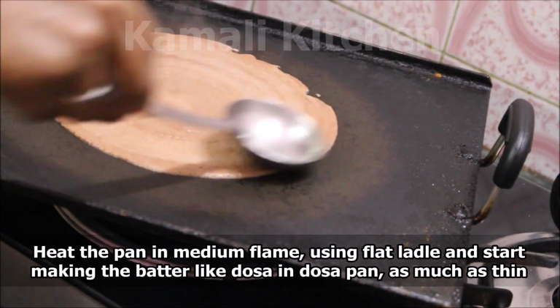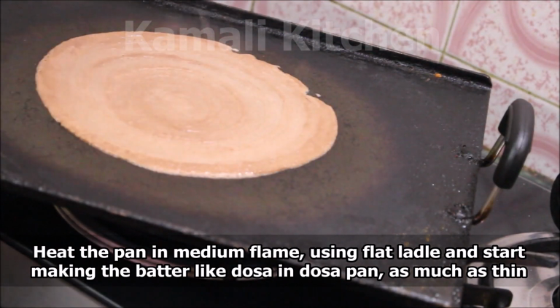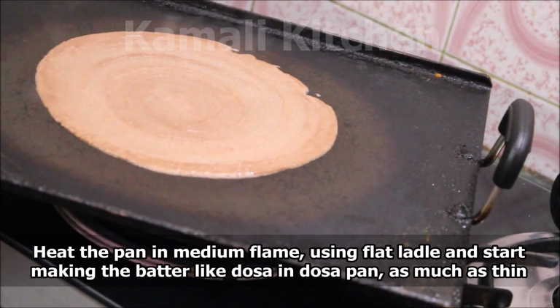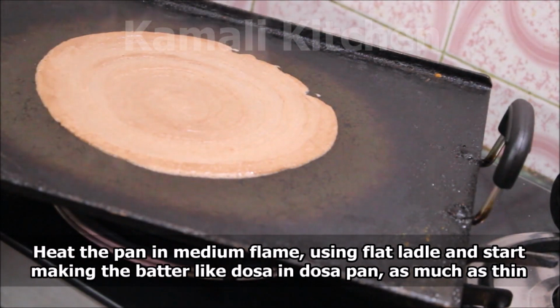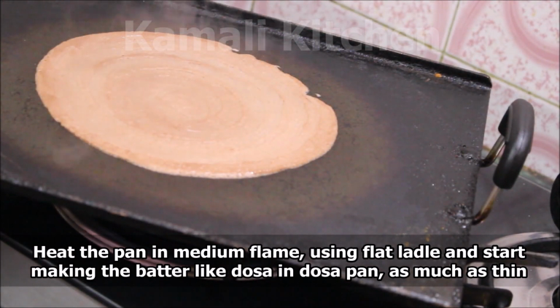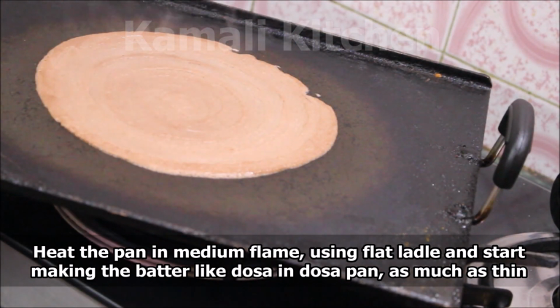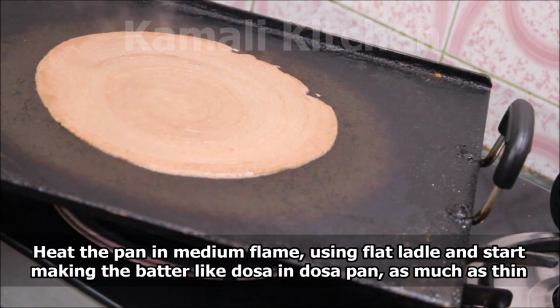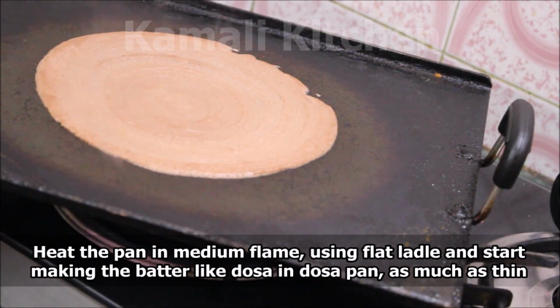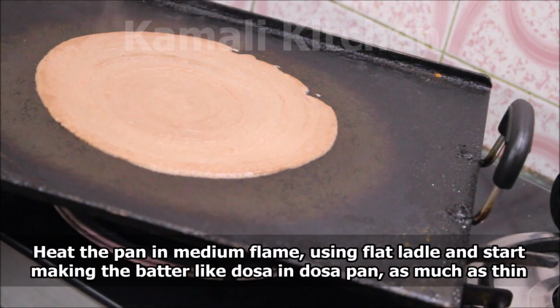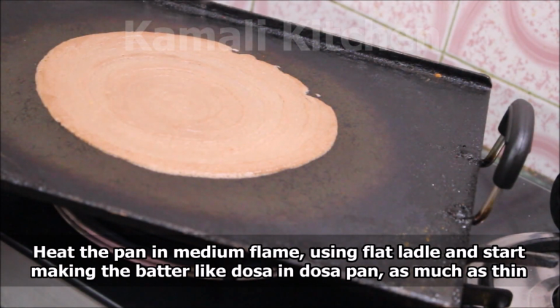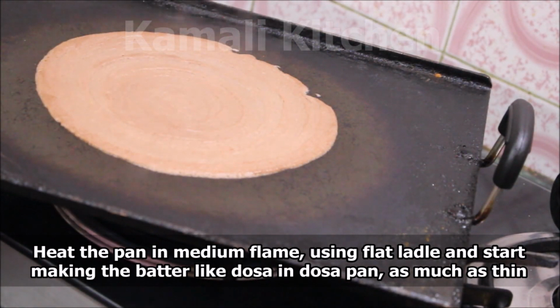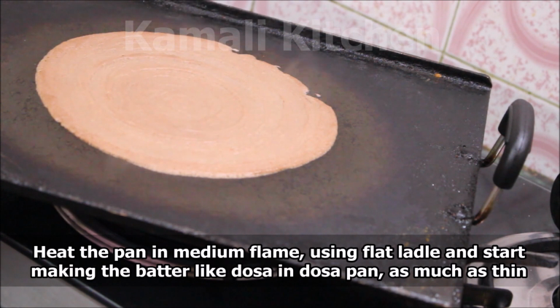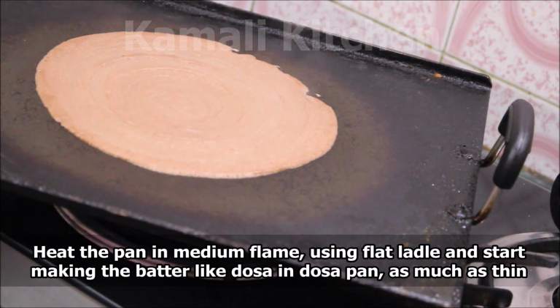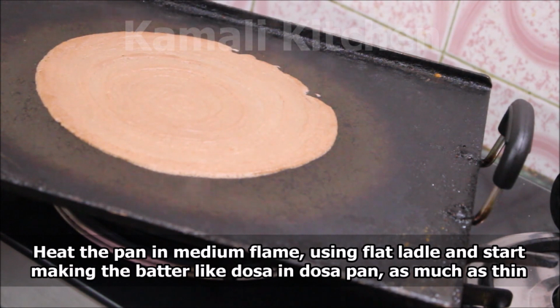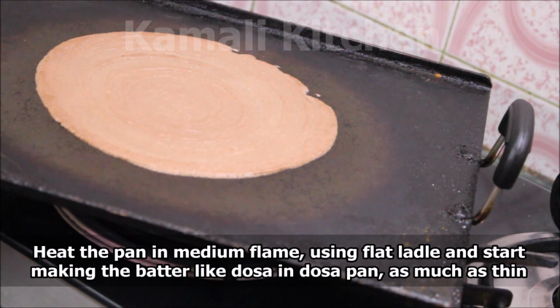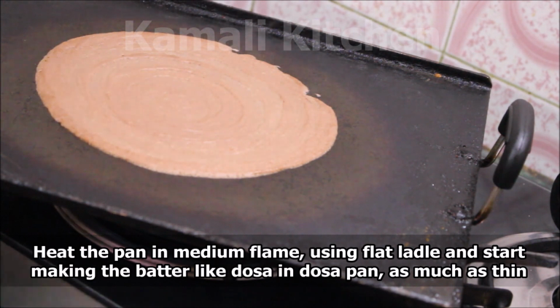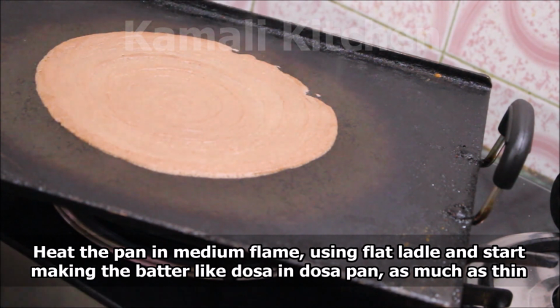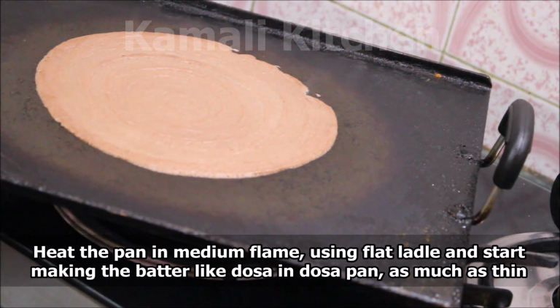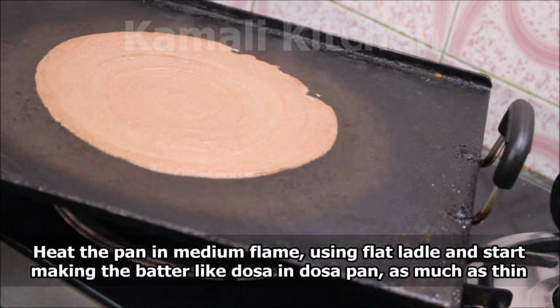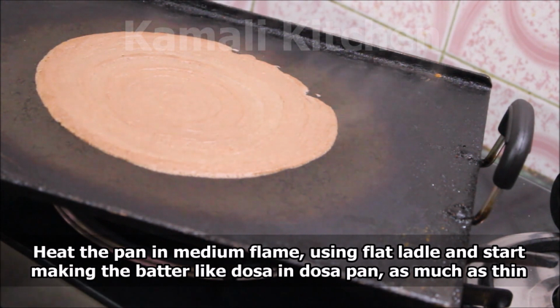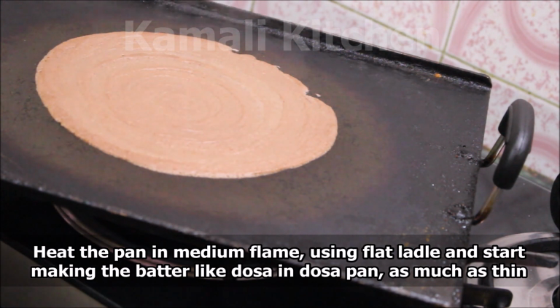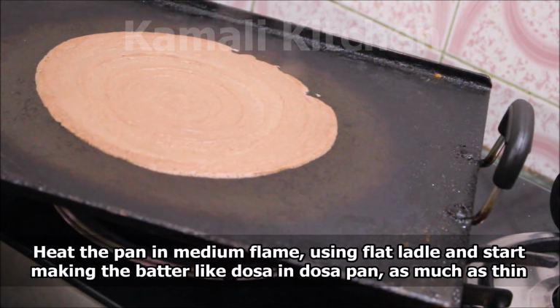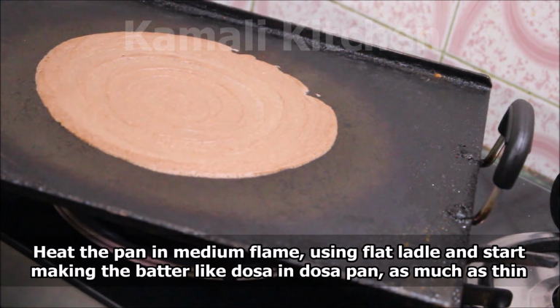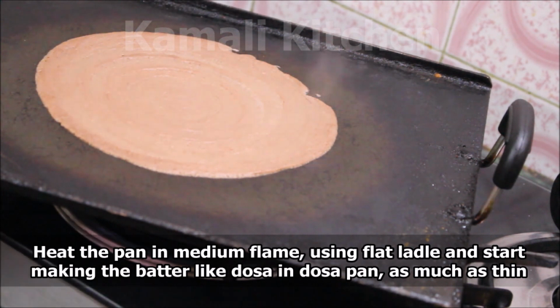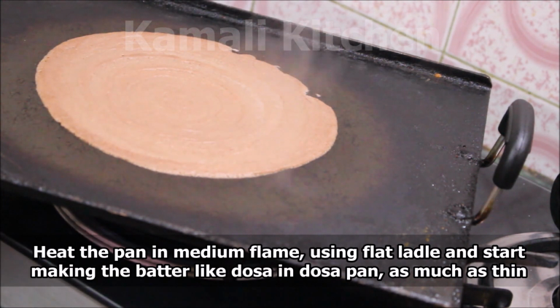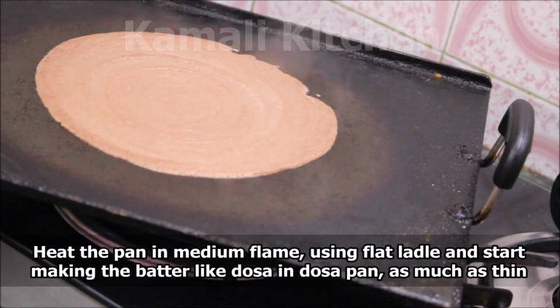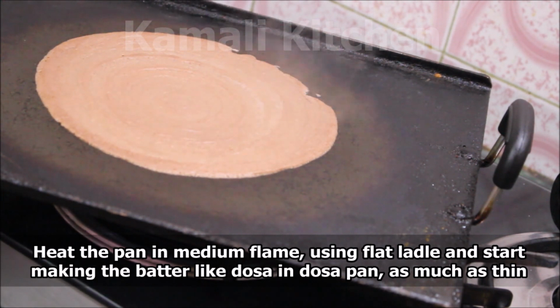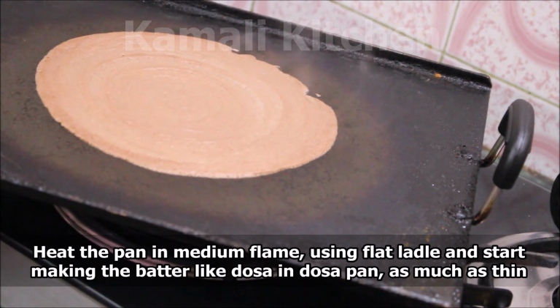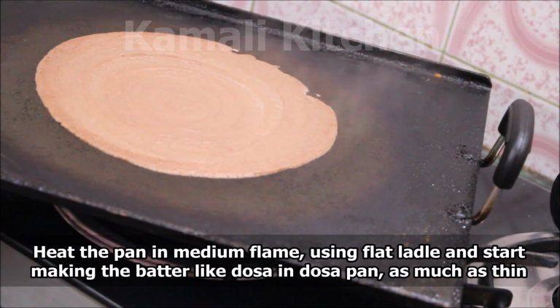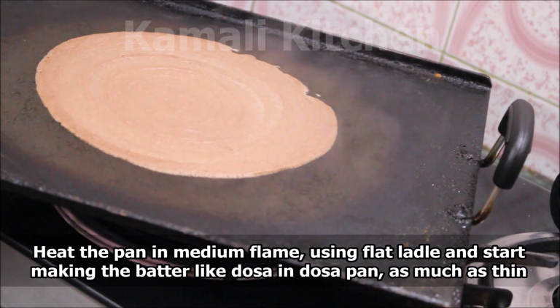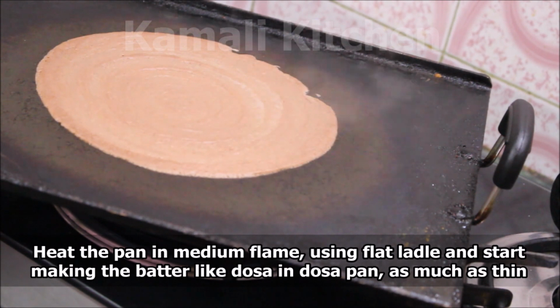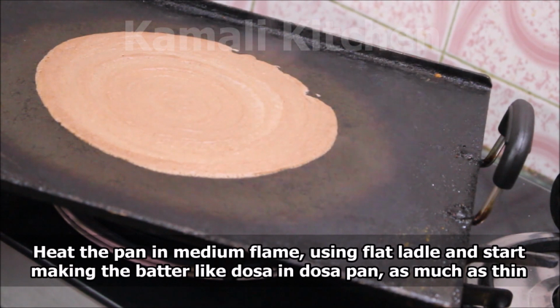We heat the batter over a medium flame. When the batter is ready, we will pour it.